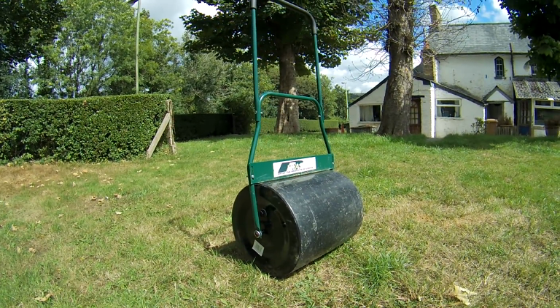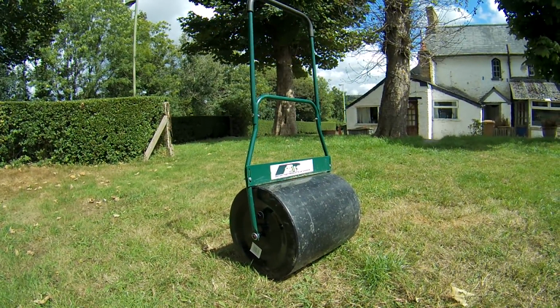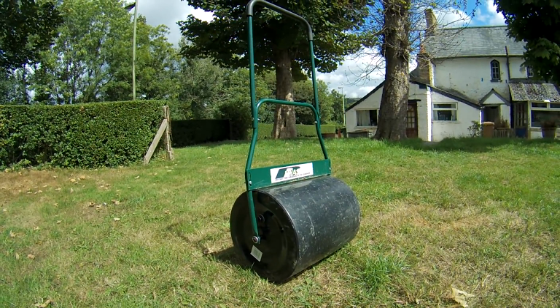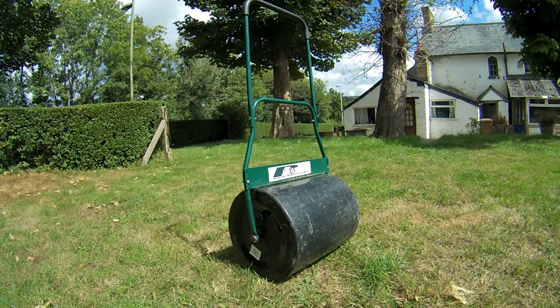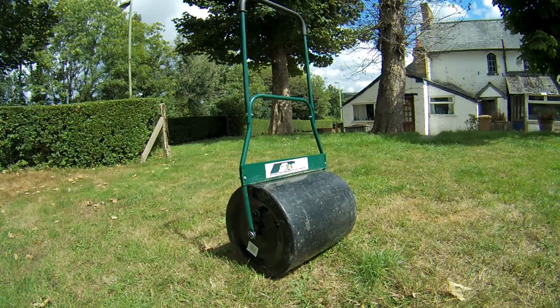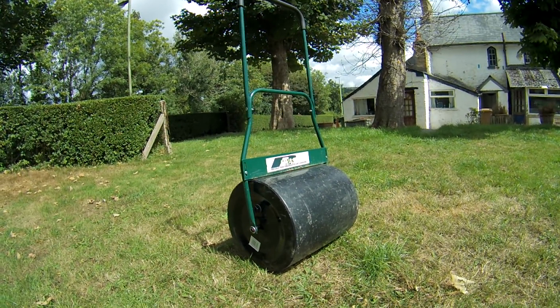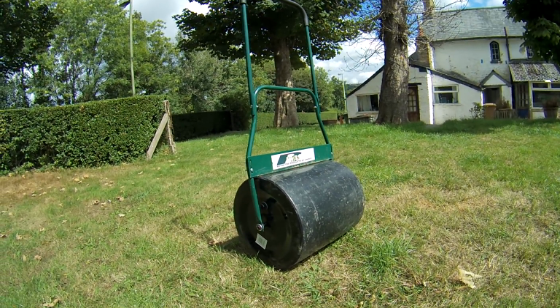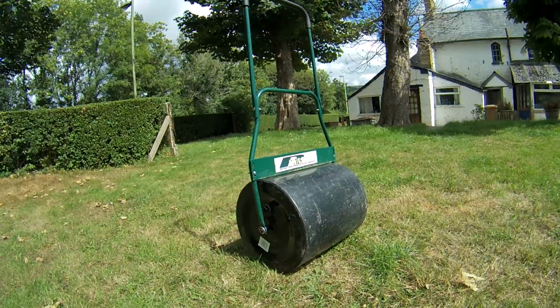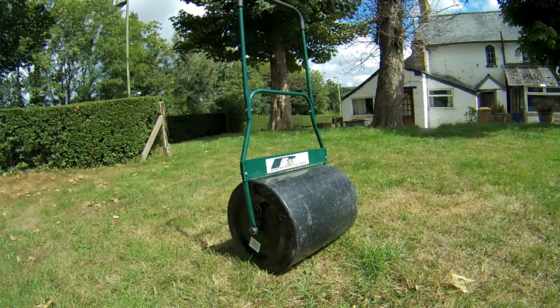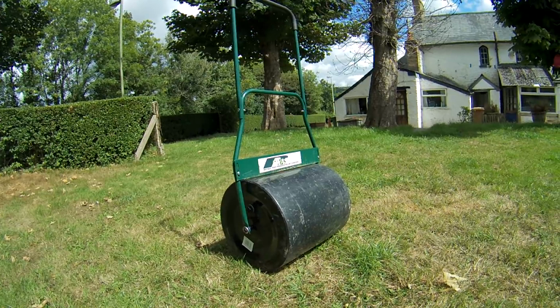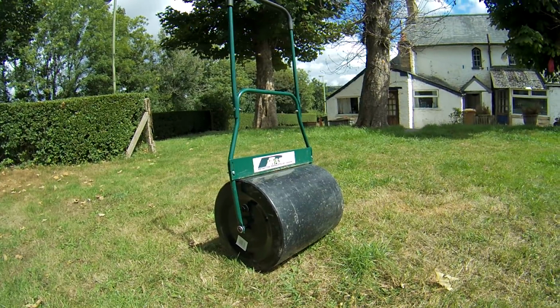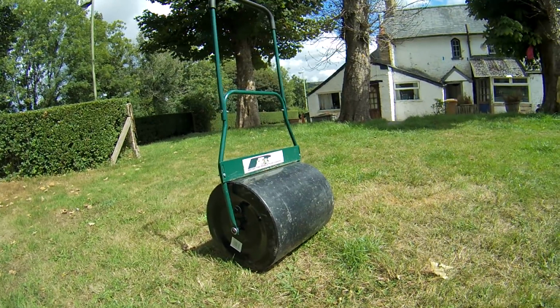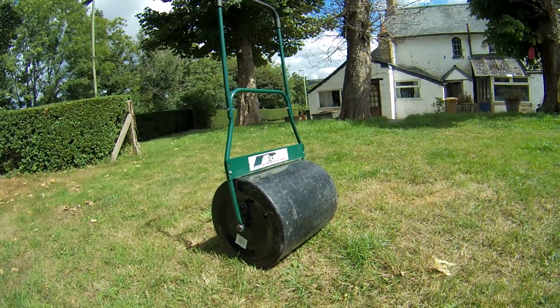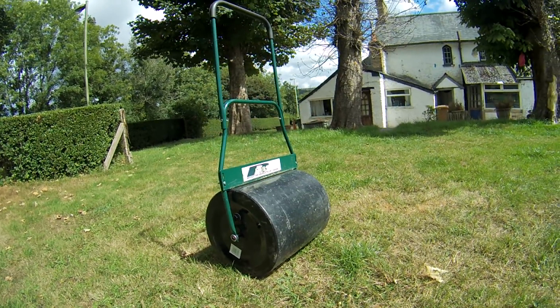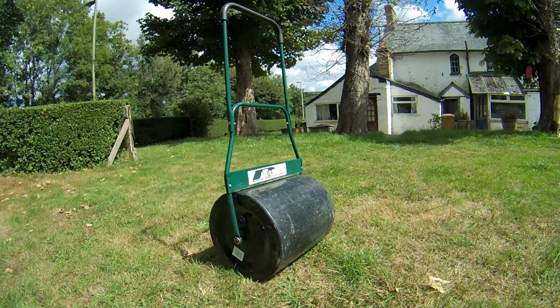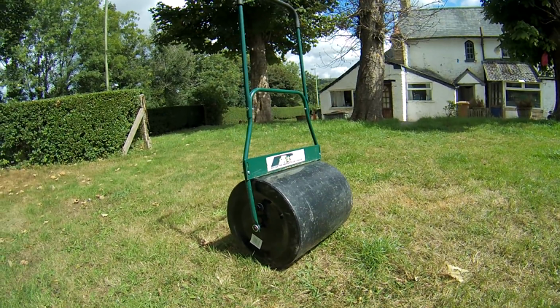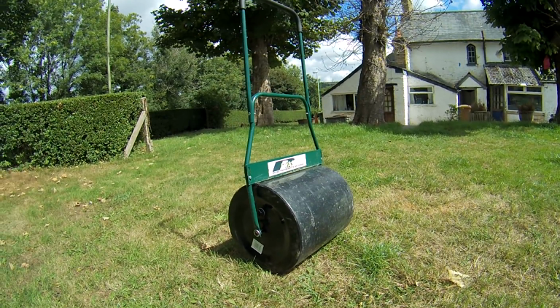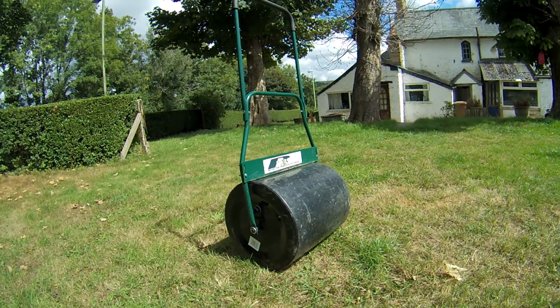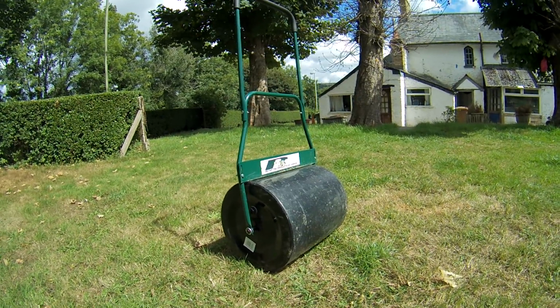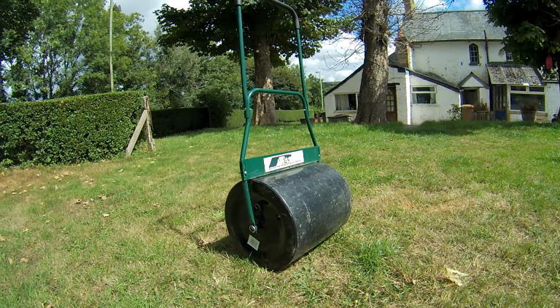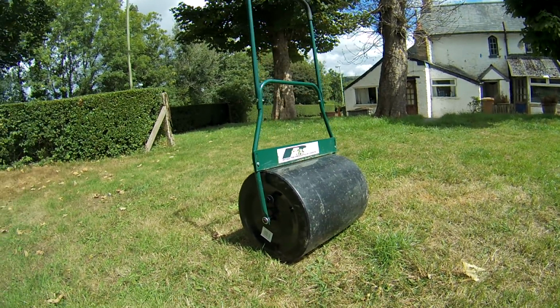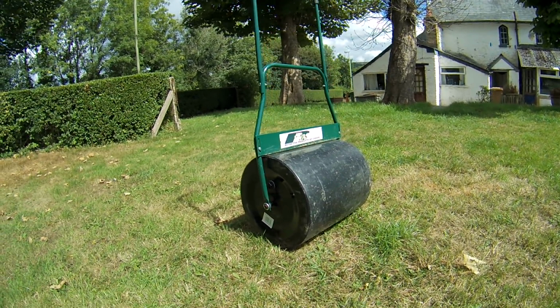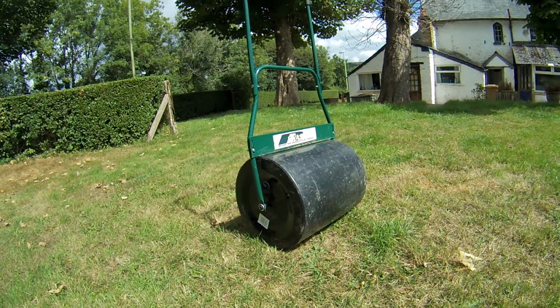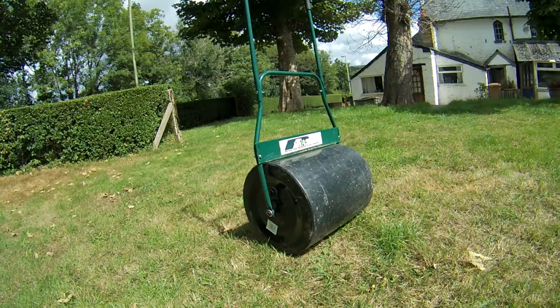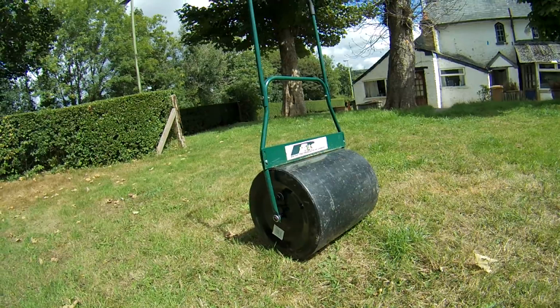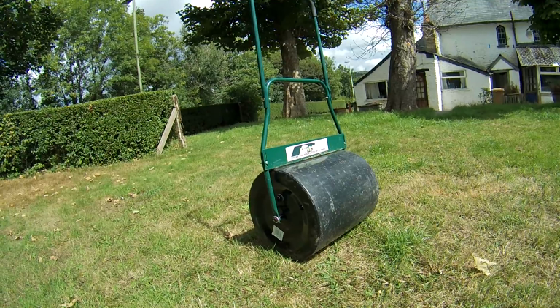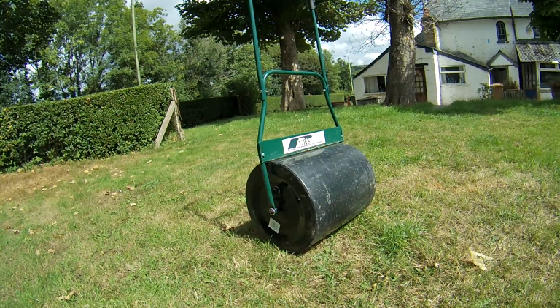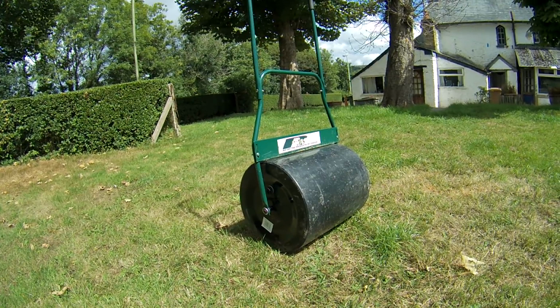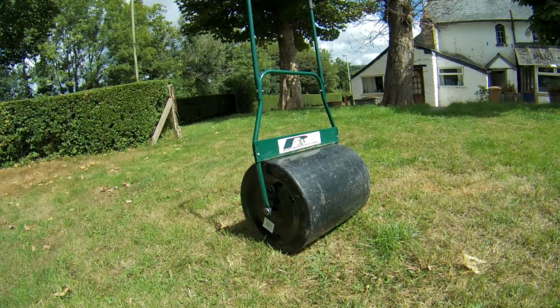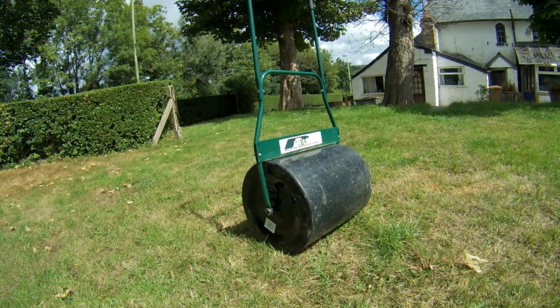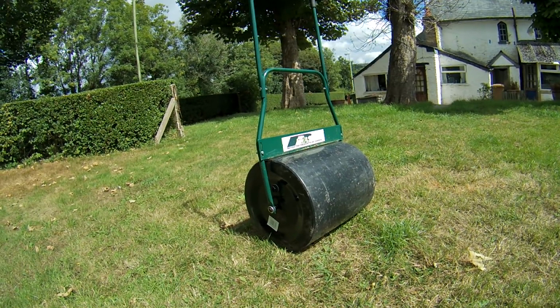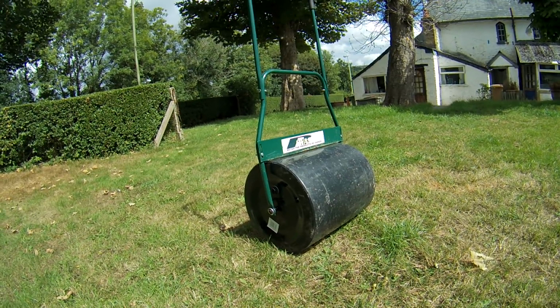If you're doing a spot repair on the lawn, you want to put a bit of topsoil or a bit of top dressing, you want to just level out, or just want to go over the lawn once or twice a year to keep levelling it down - this is ideal.